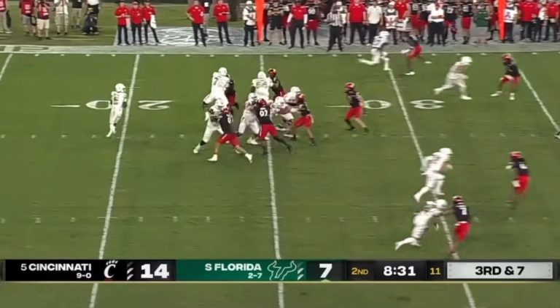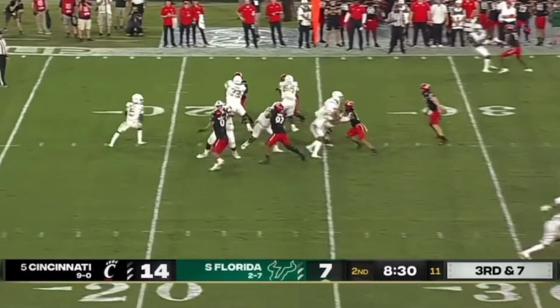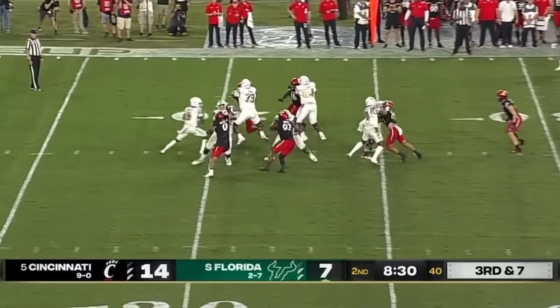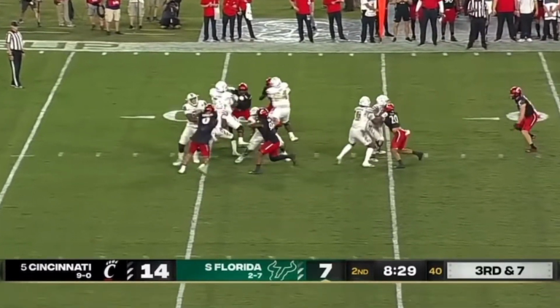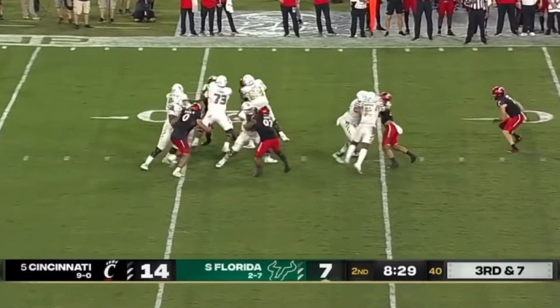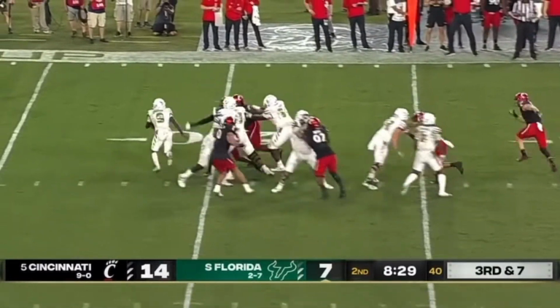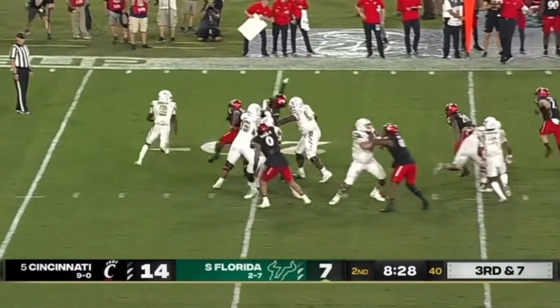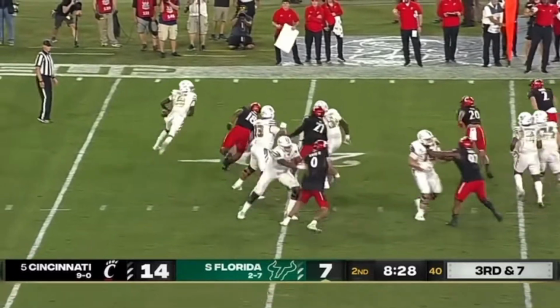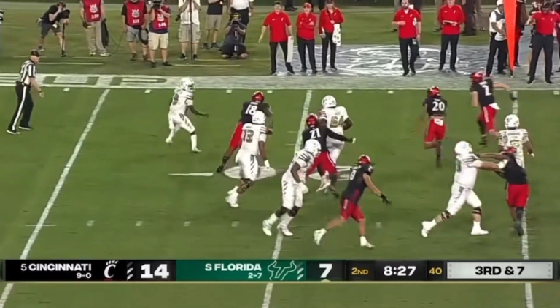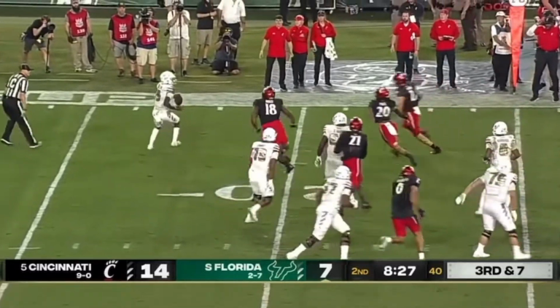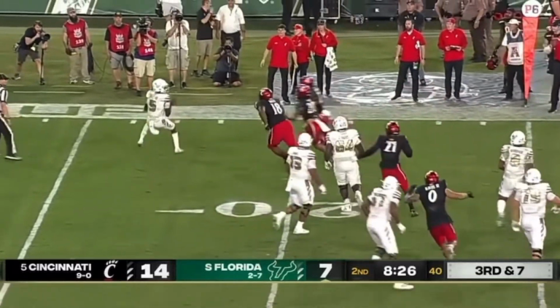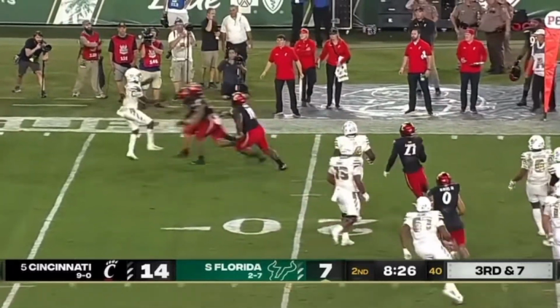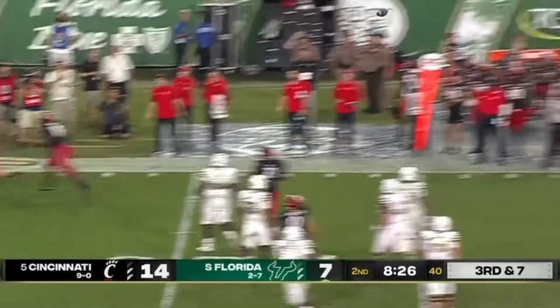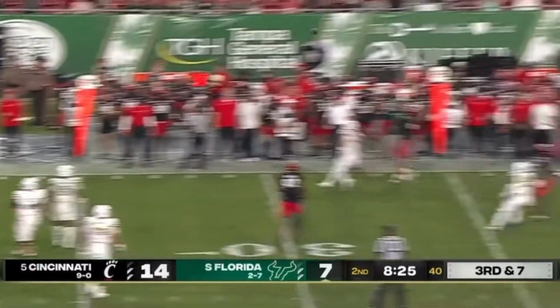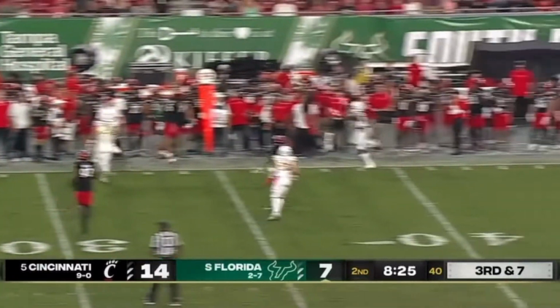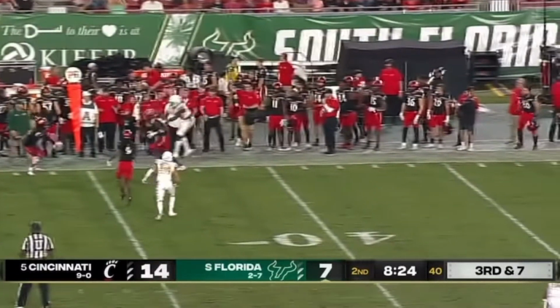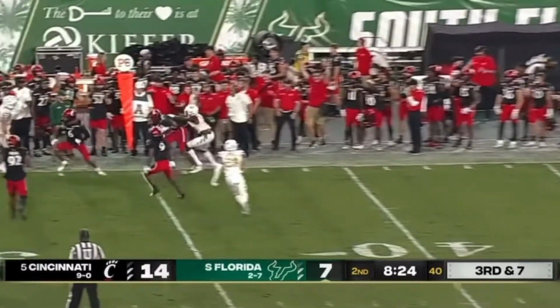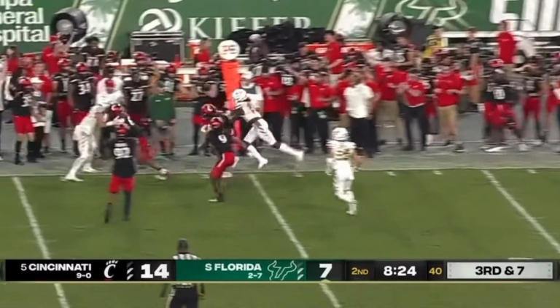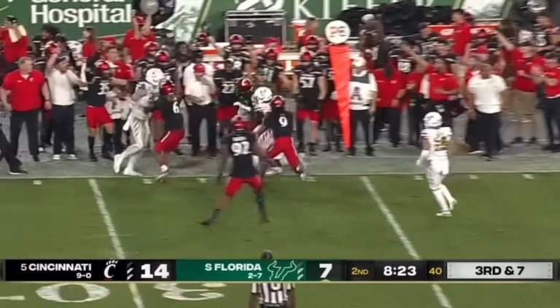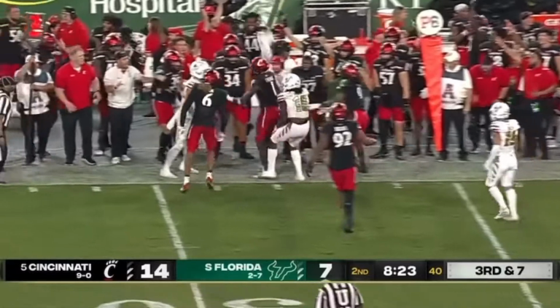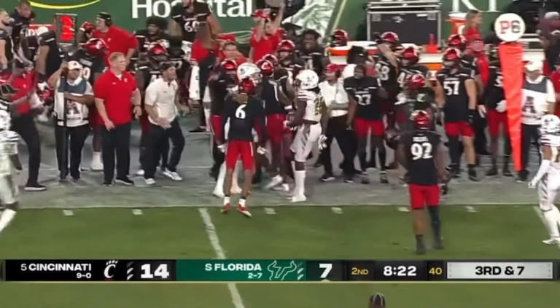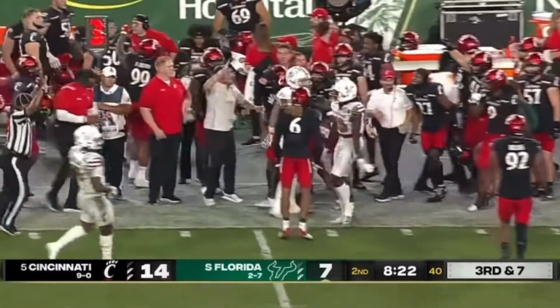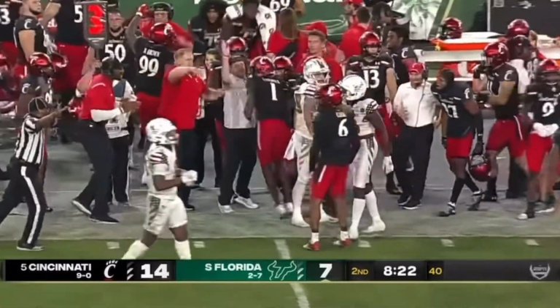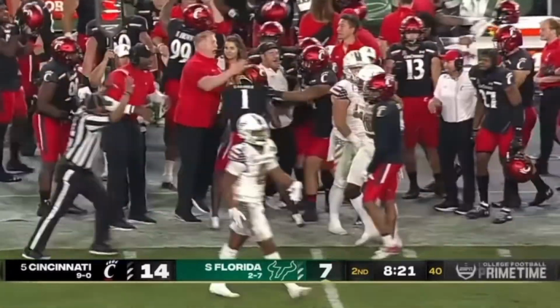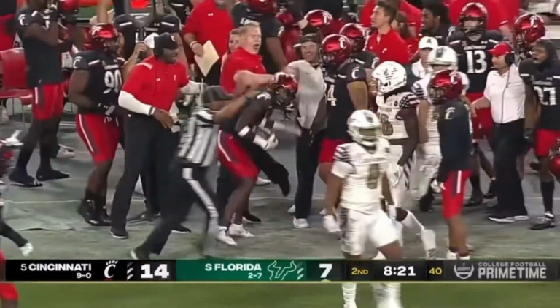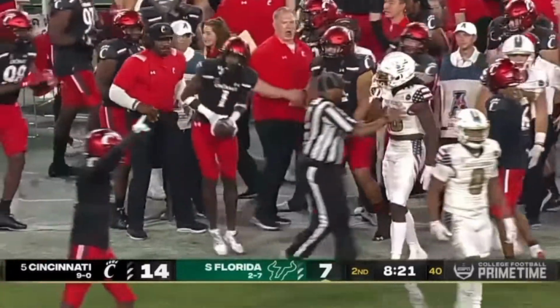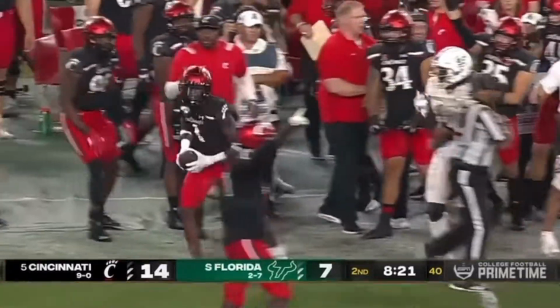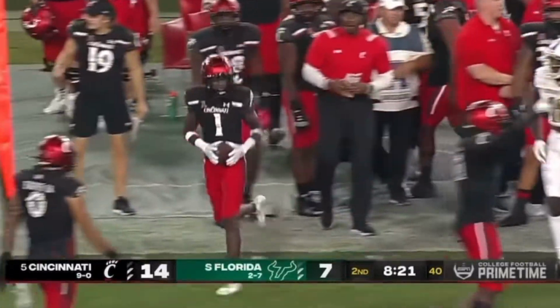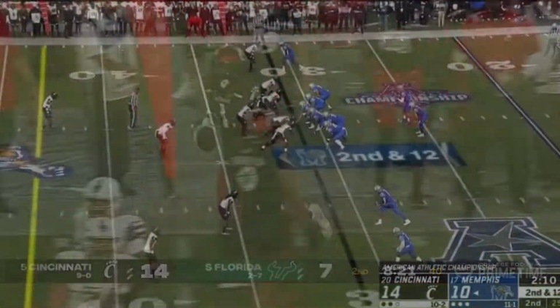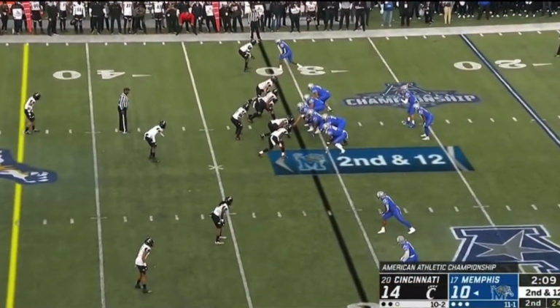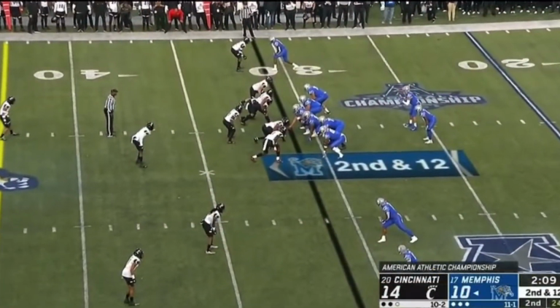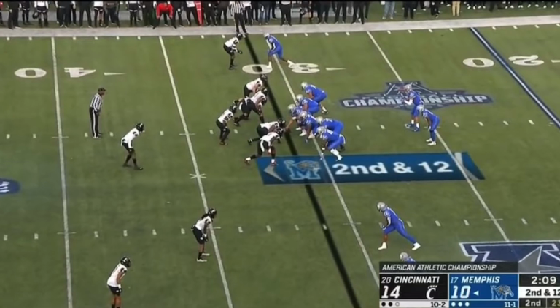Freshman quarterback Timmy McClain, the lefty, ready to throw. He met pressure and he whips it downfield. This is intercepted on the sideline by Cincinnati and Sauce. Great action there.